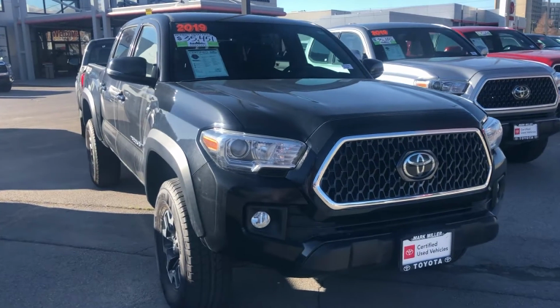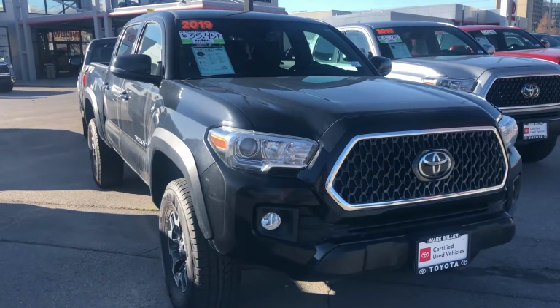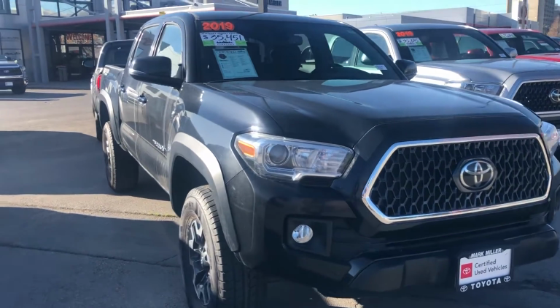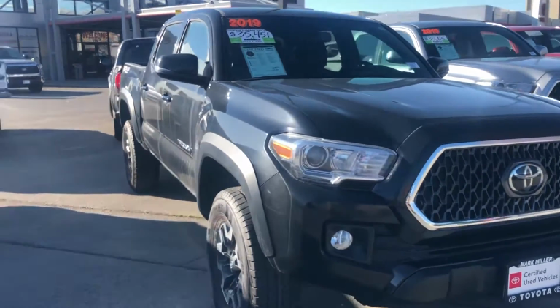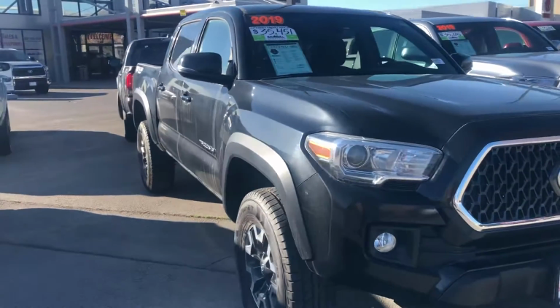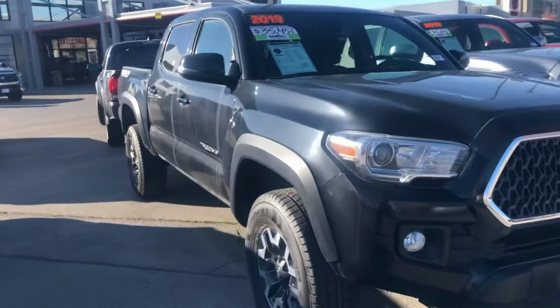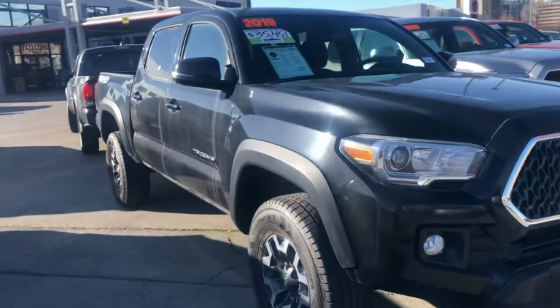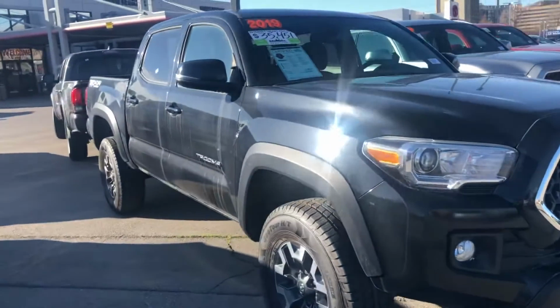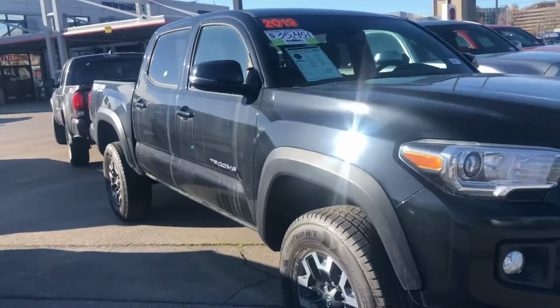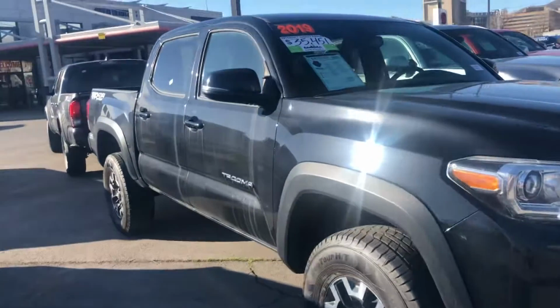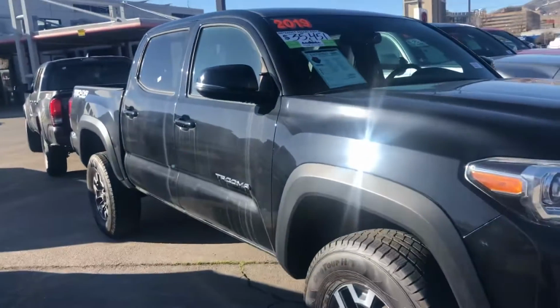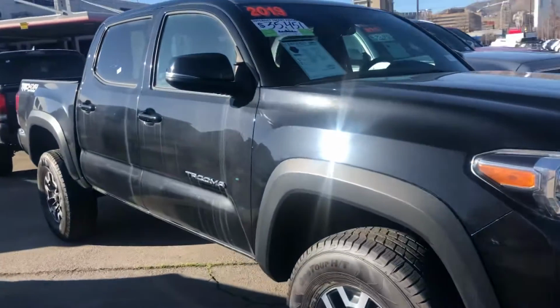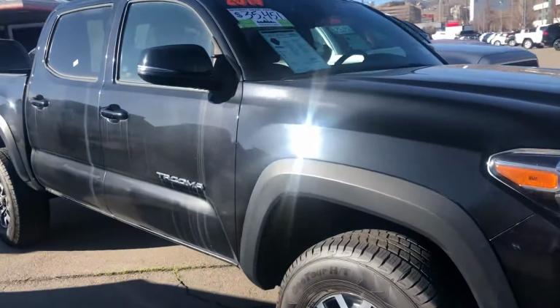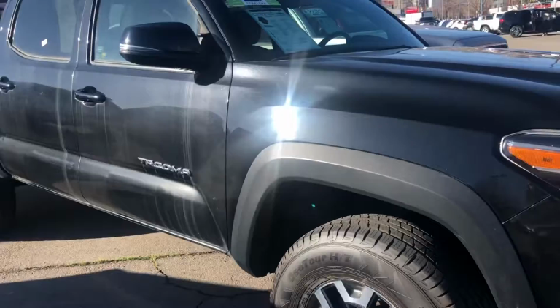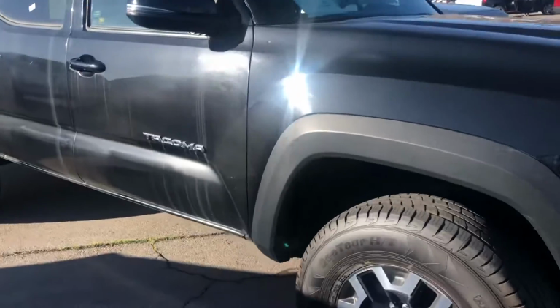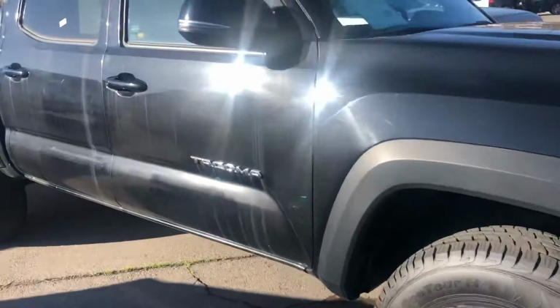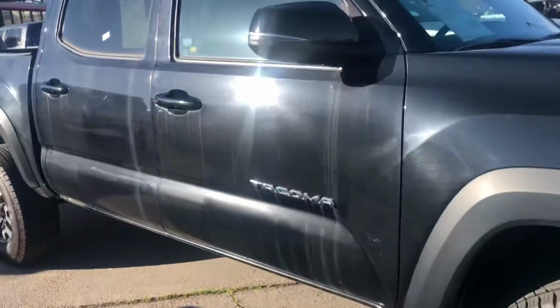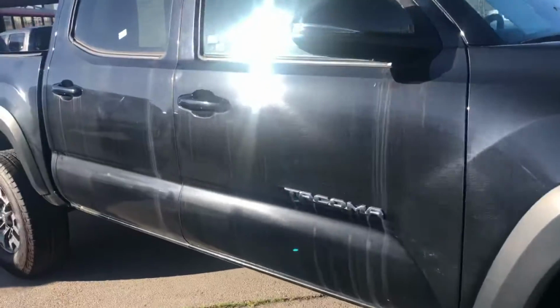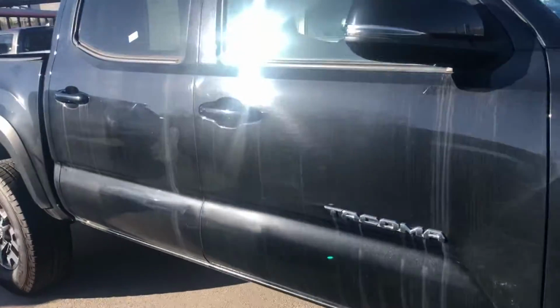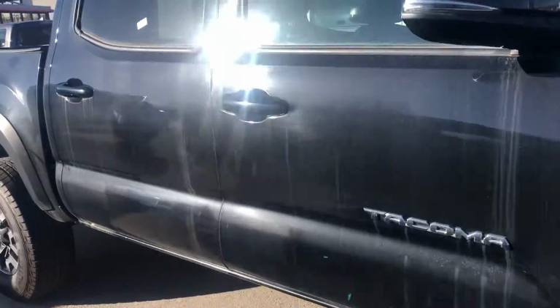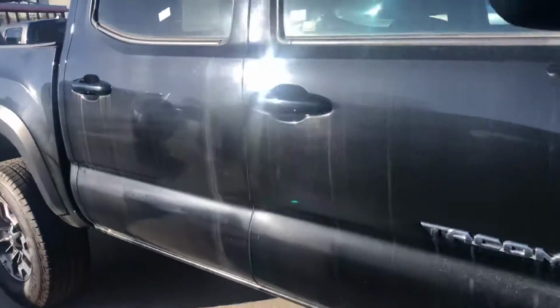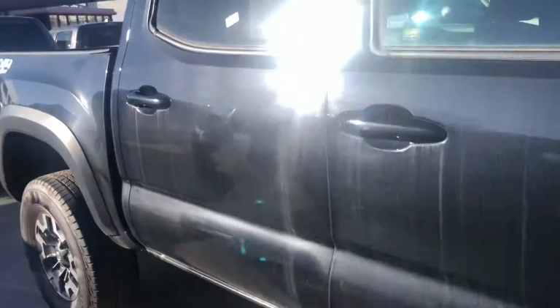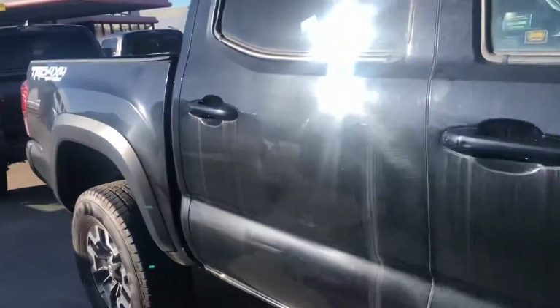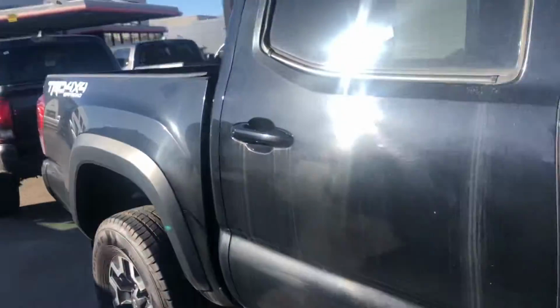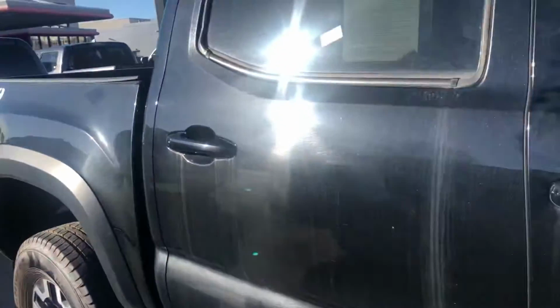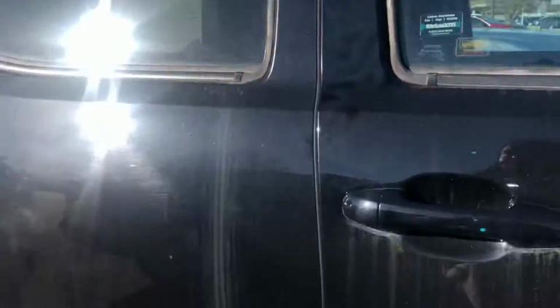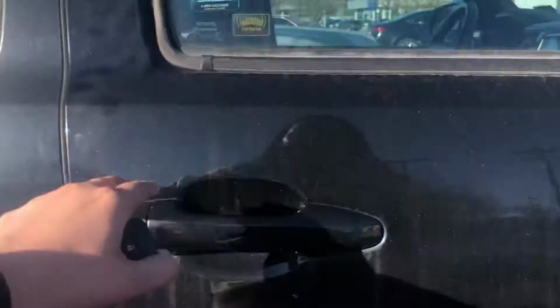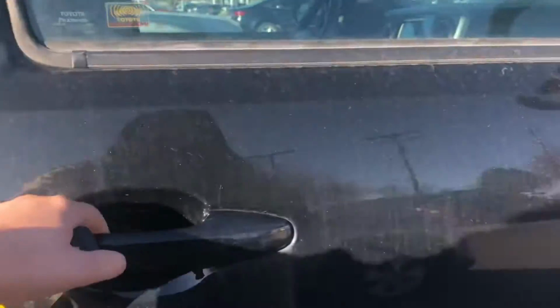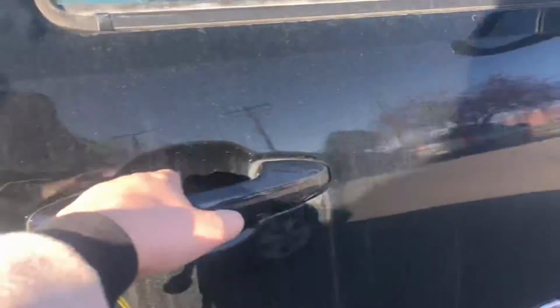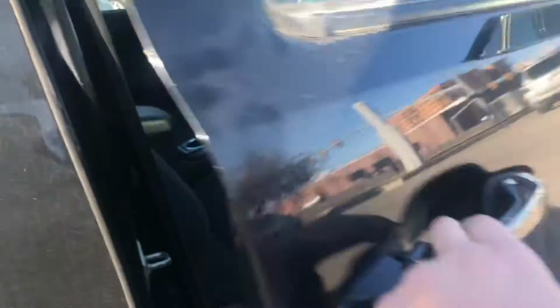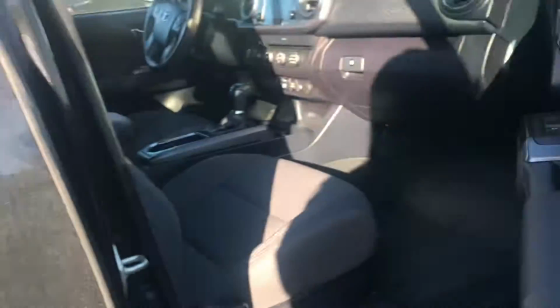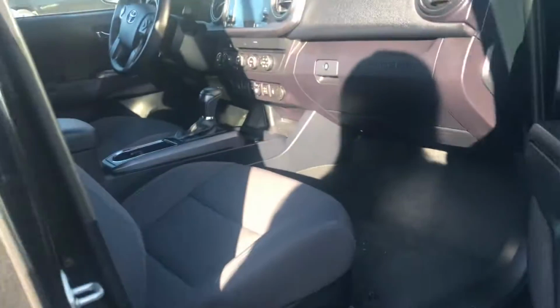Hello, this is Sam here from Mark Miller Toyota. Right here I have for you our 2019 Toyota Tacoma TRD Off-Road in the color black.